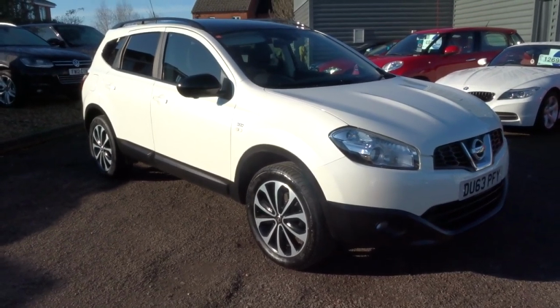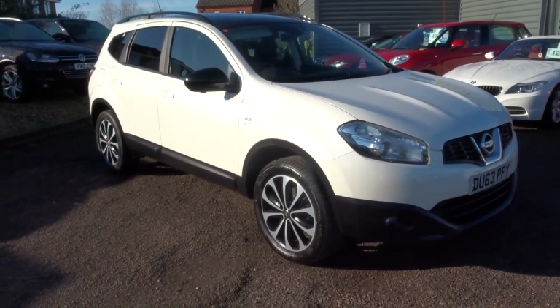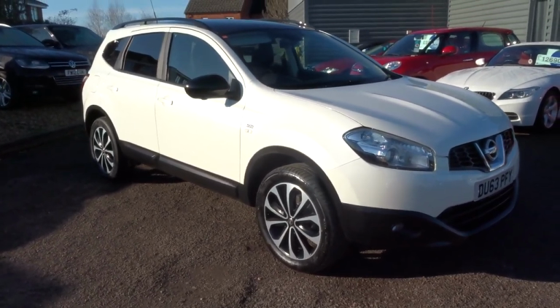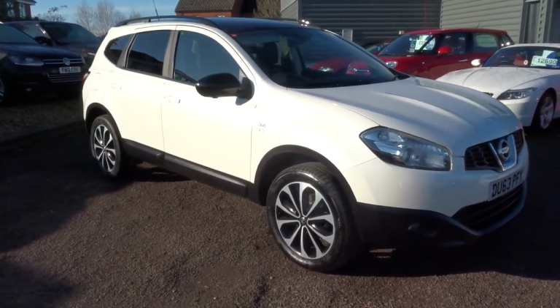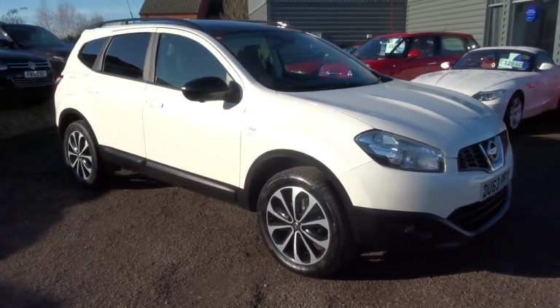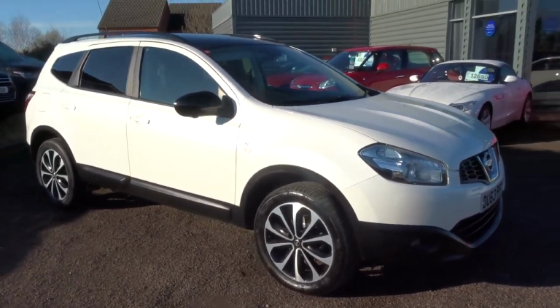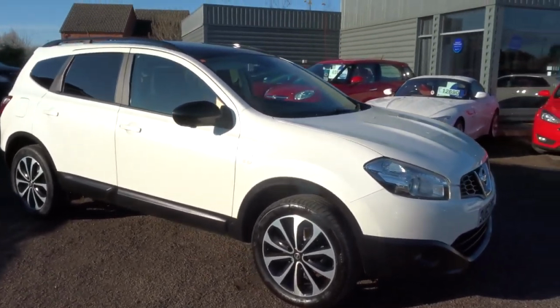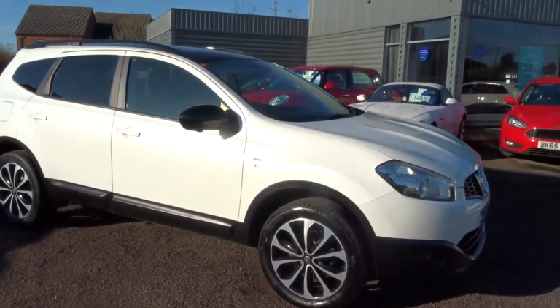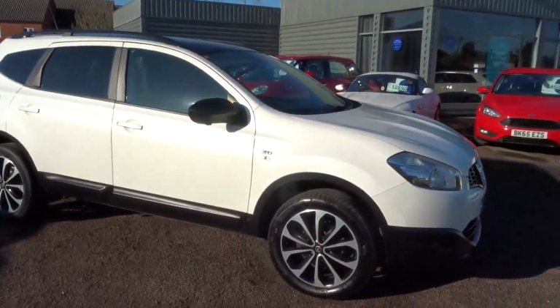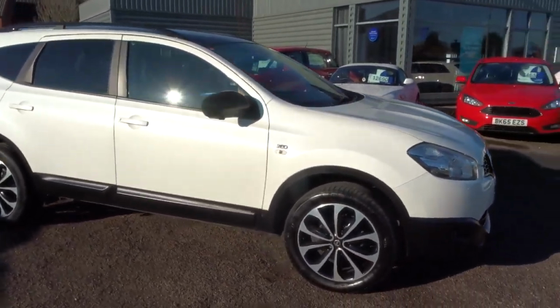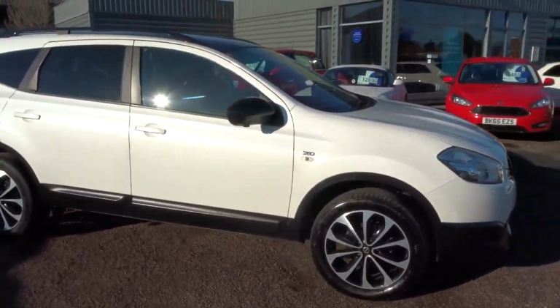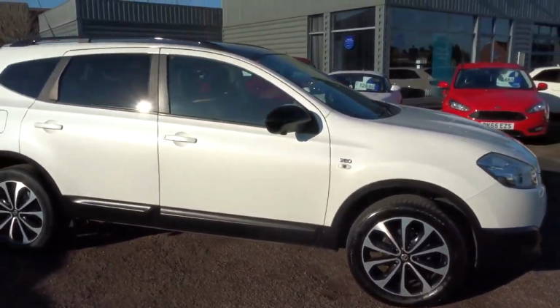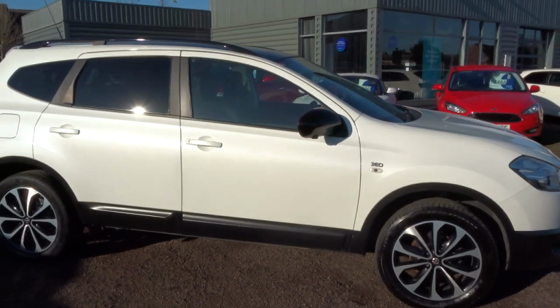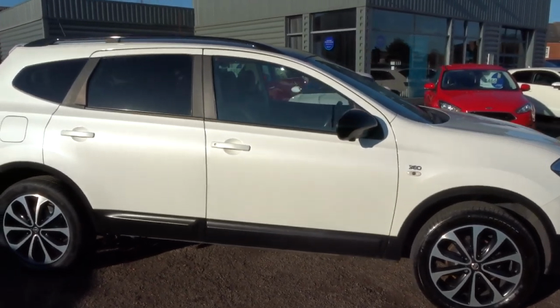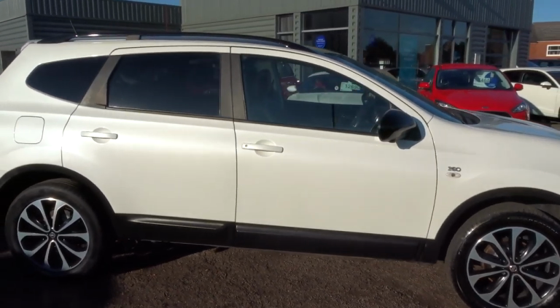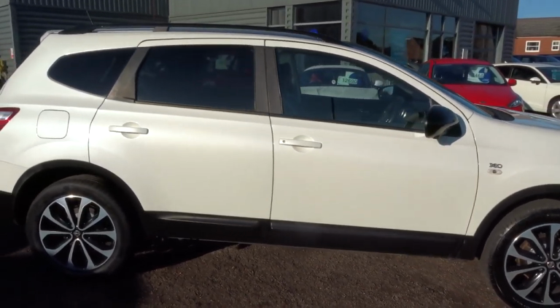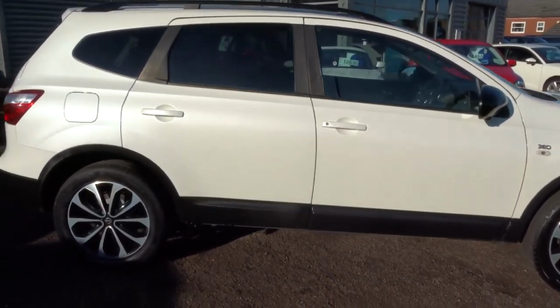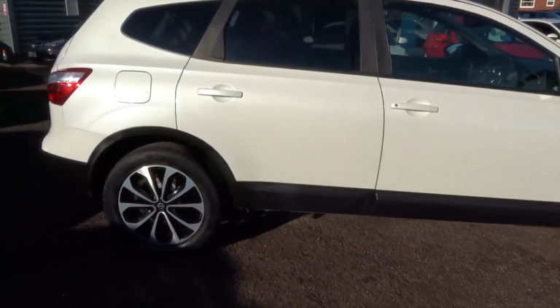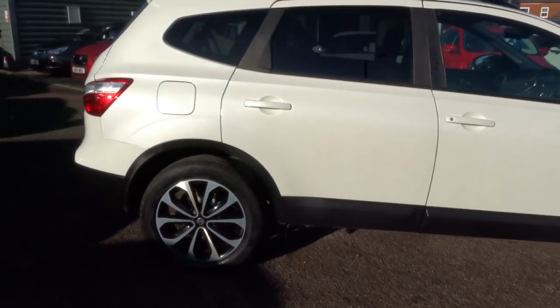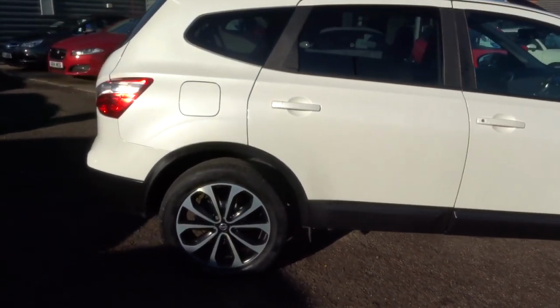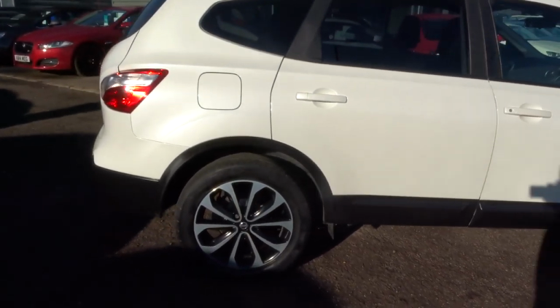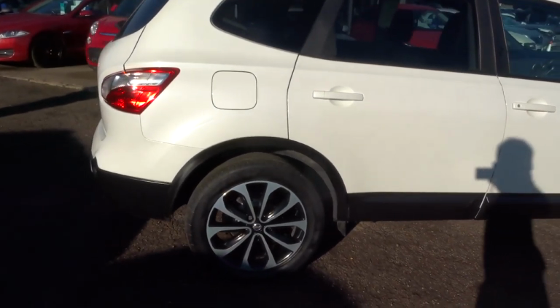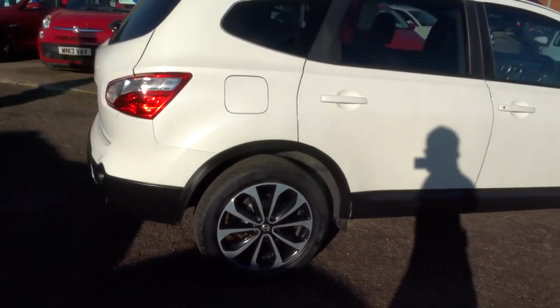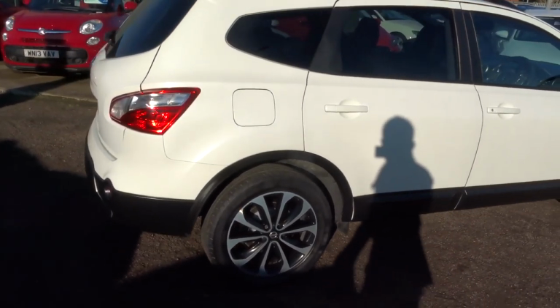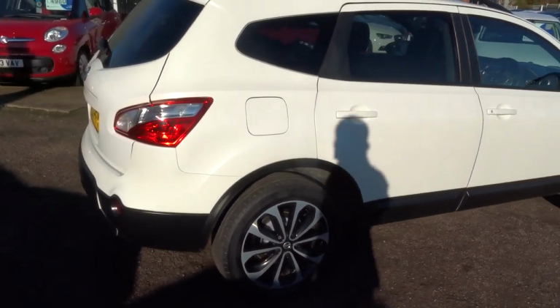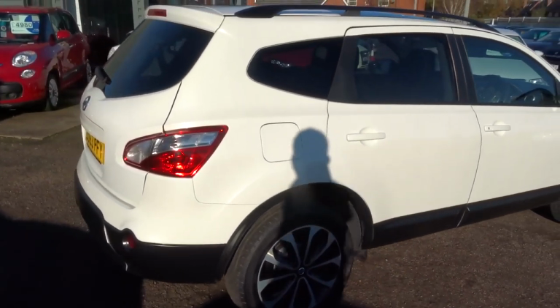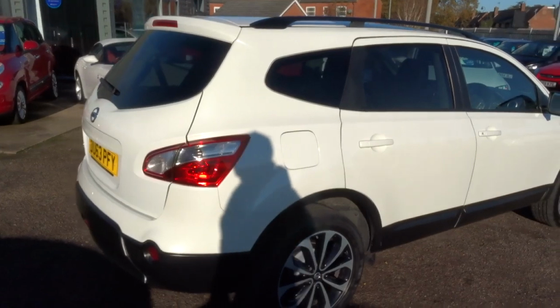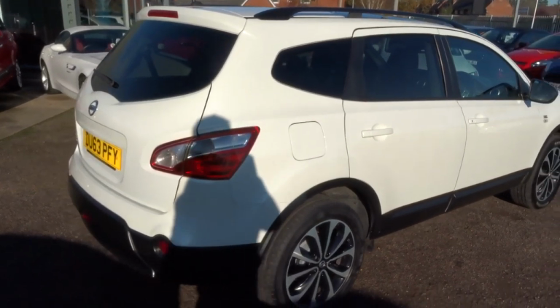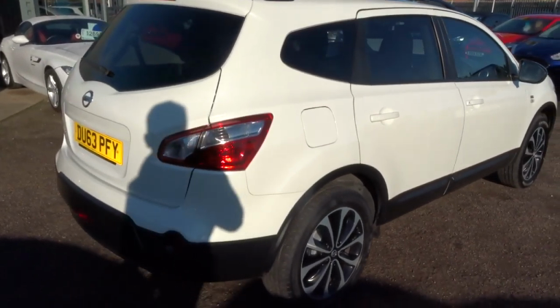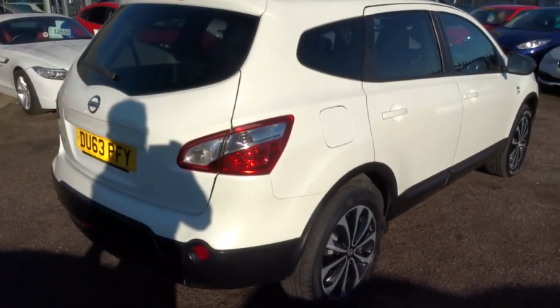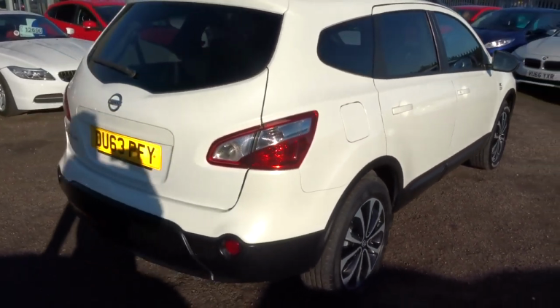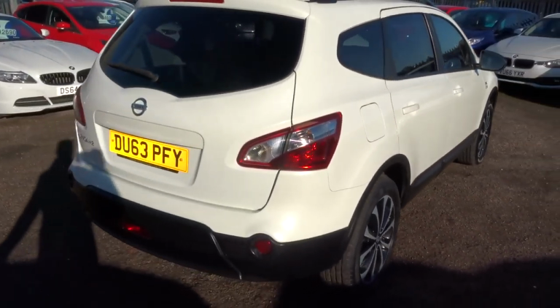Welcome to Country Car, my name is Tom. Brand new to stock is this gorgeous Nissan Qashqai. I'm going to give you a walk around the car and show you a few of the features and the general condition of it.